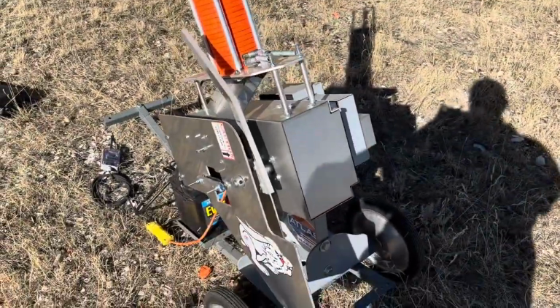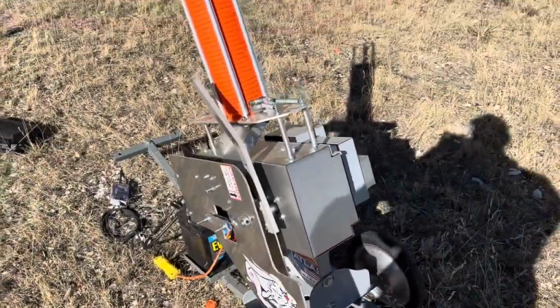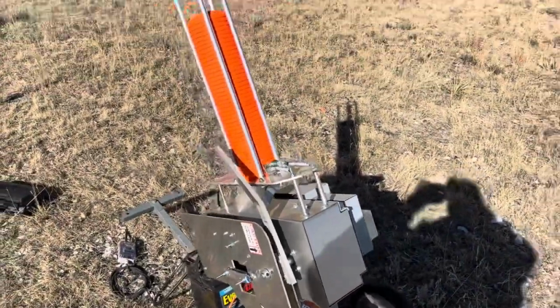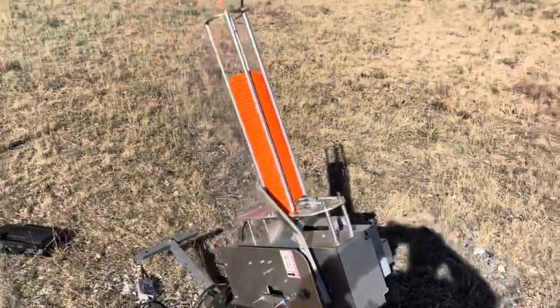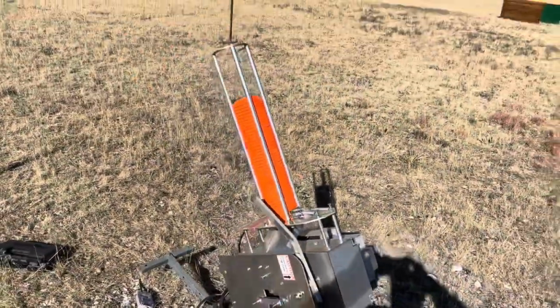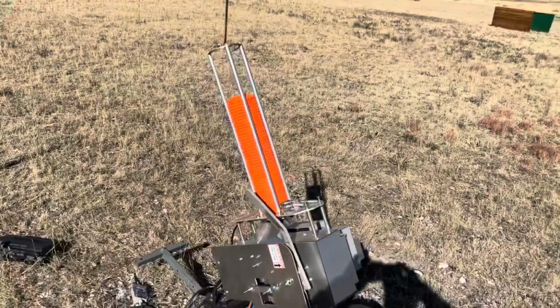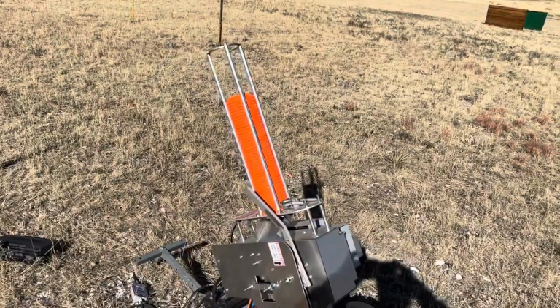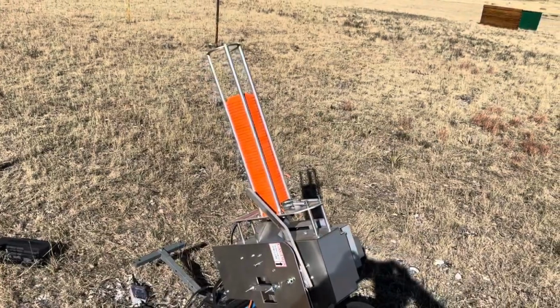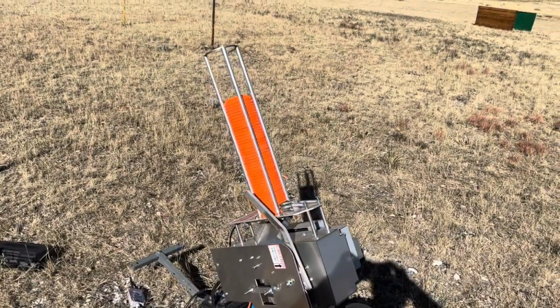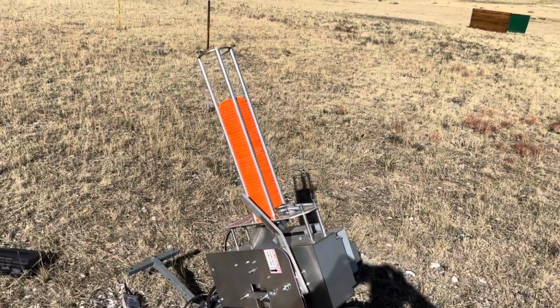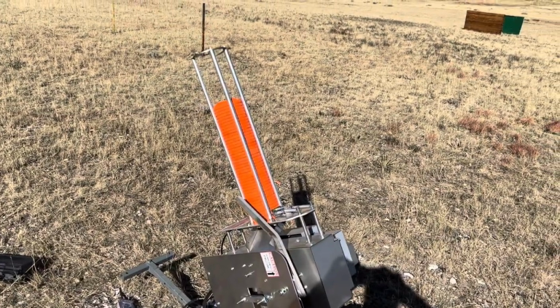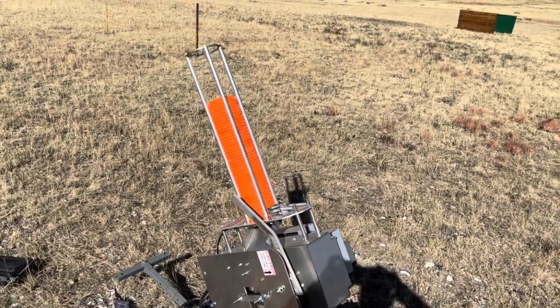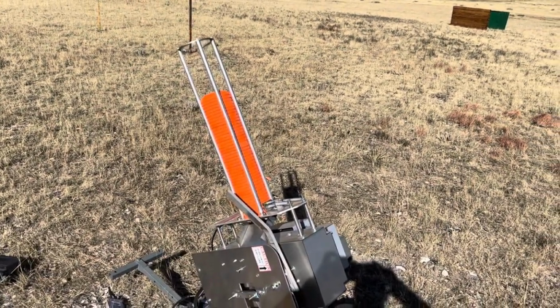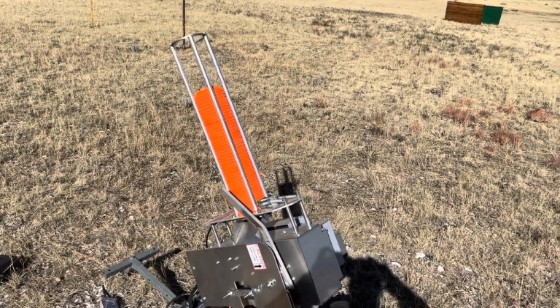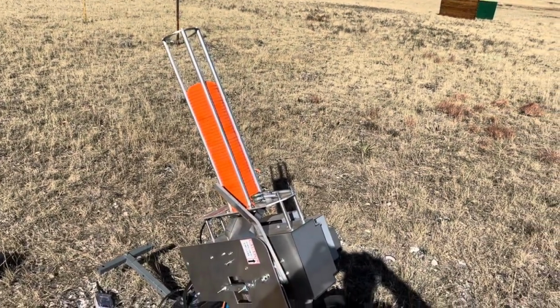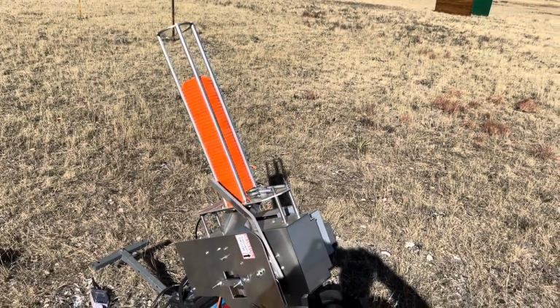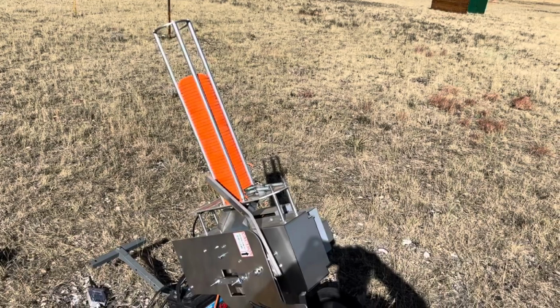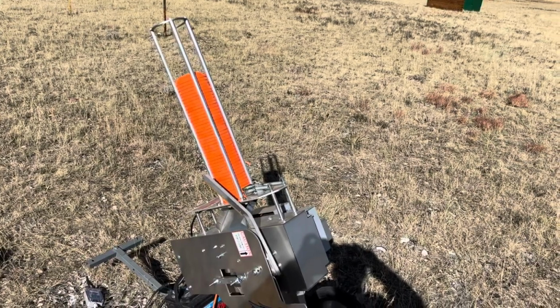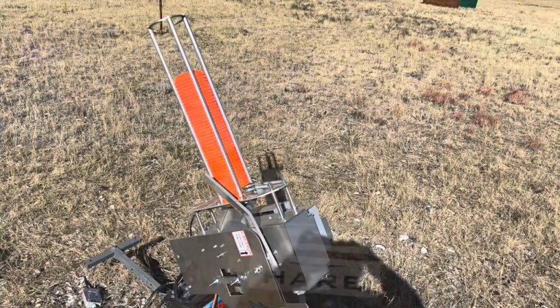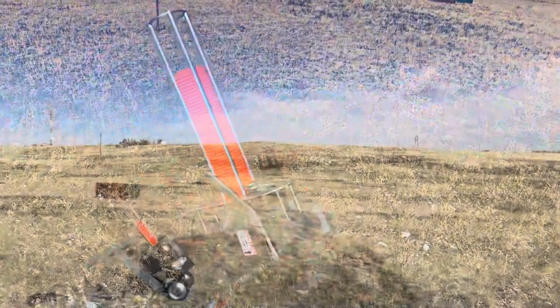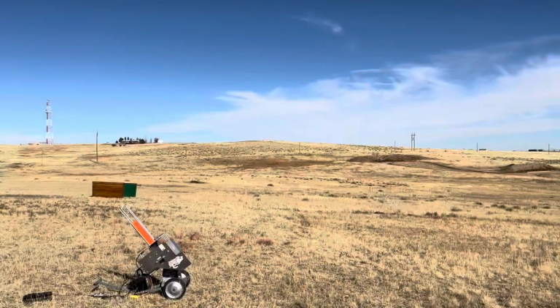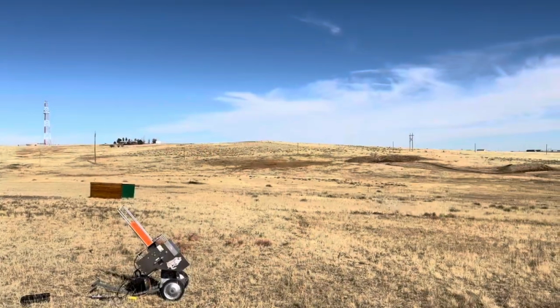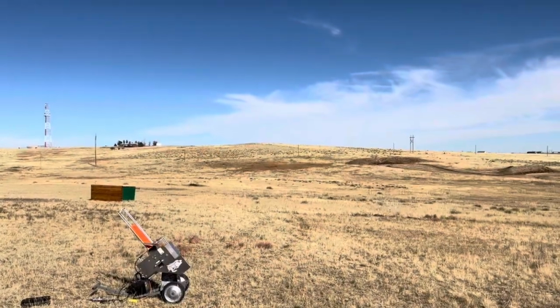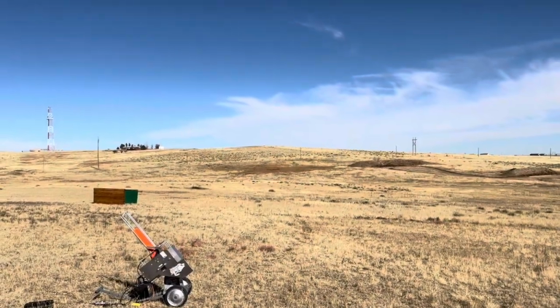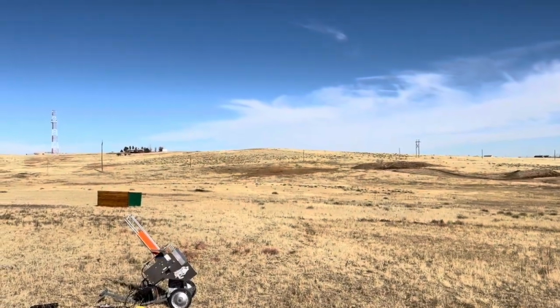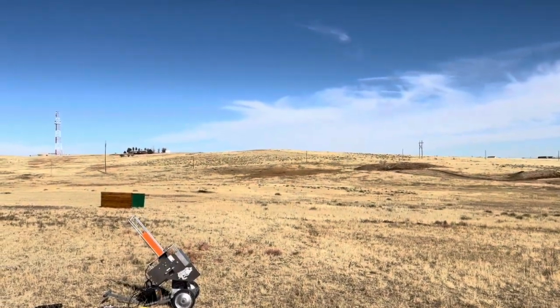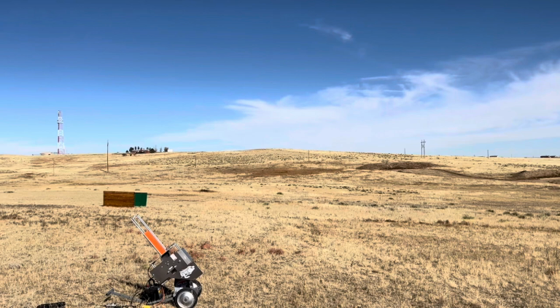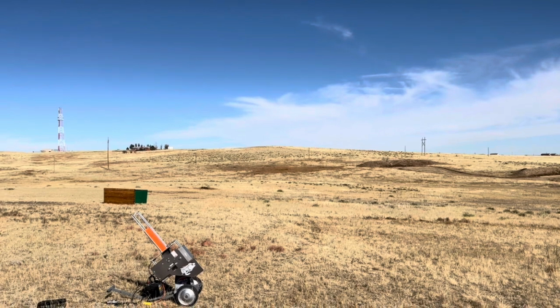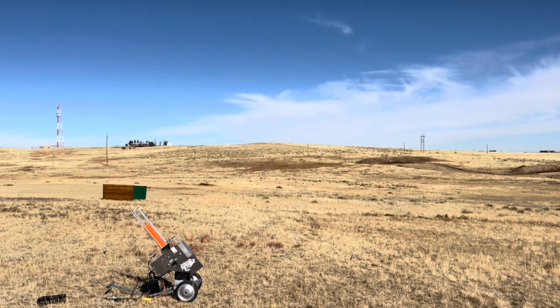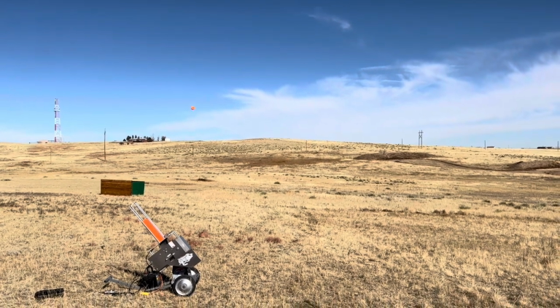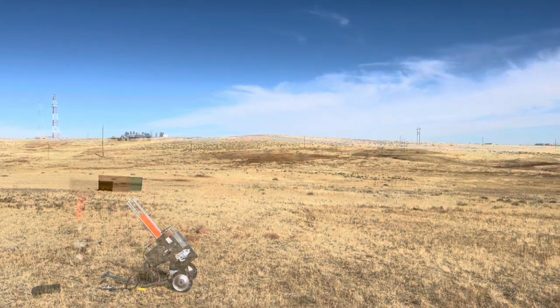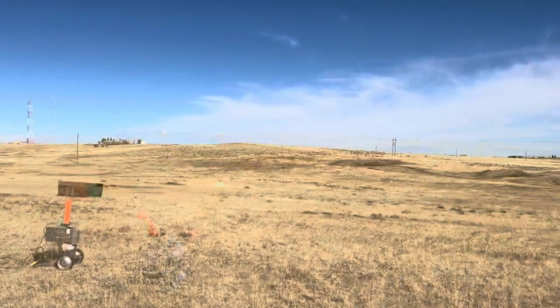A little bit more views of it. All right, there's a Shondell. I'll show you some plates targeting here in a second. There it goes.